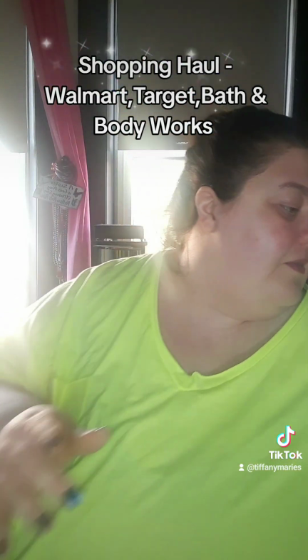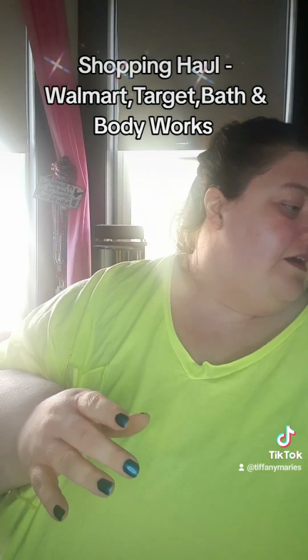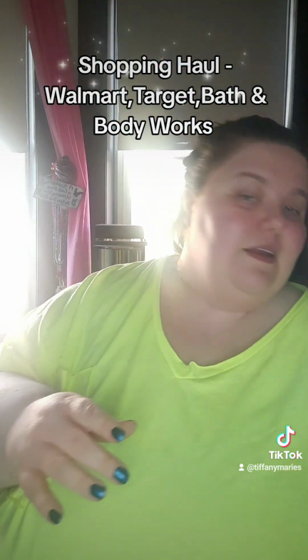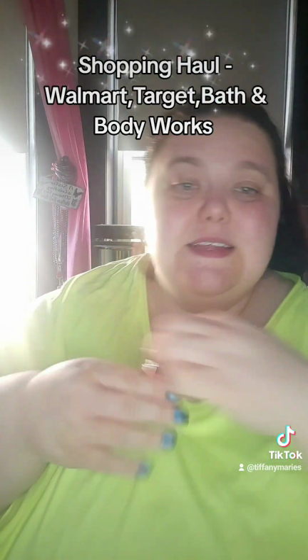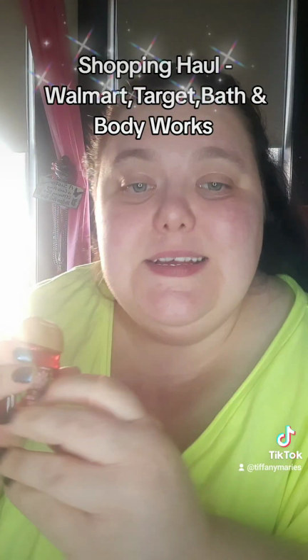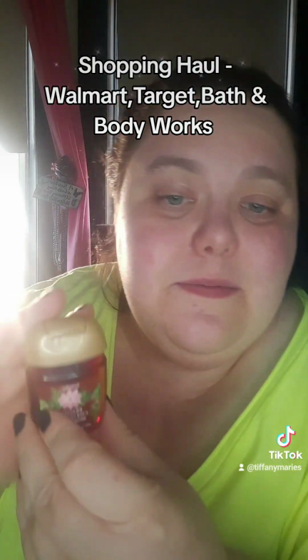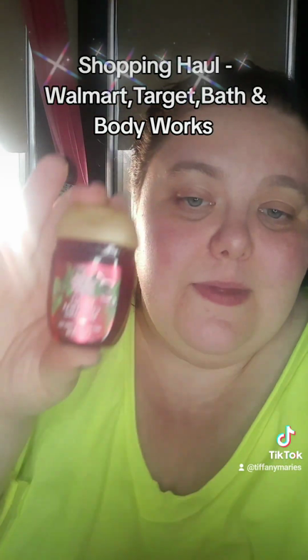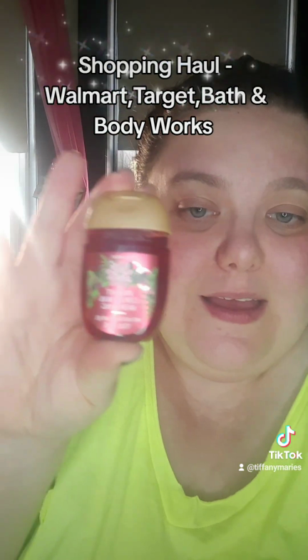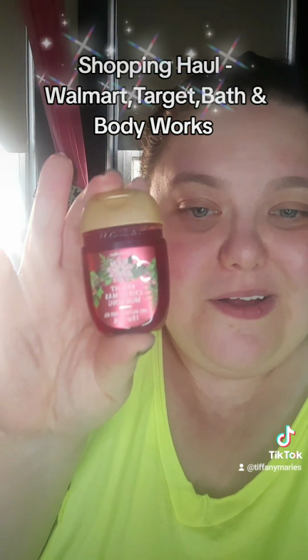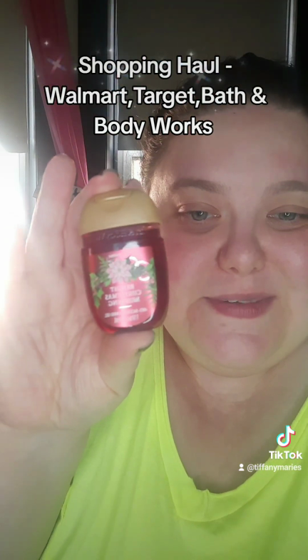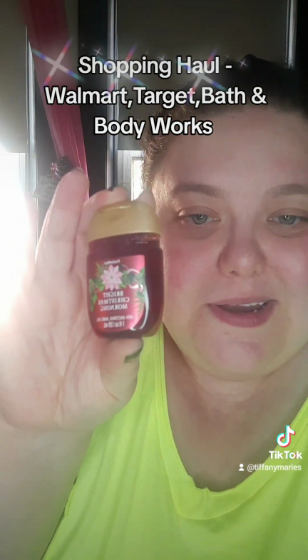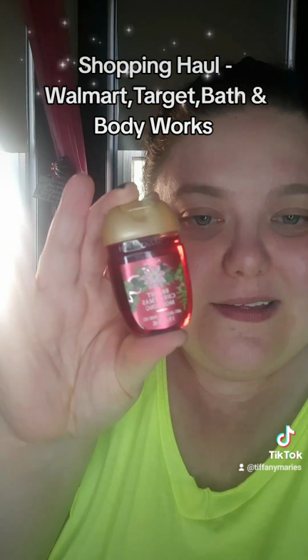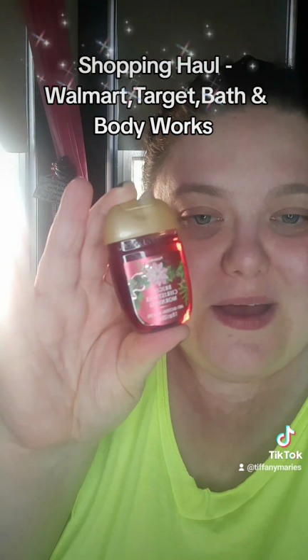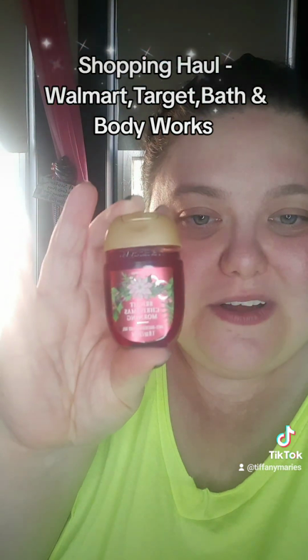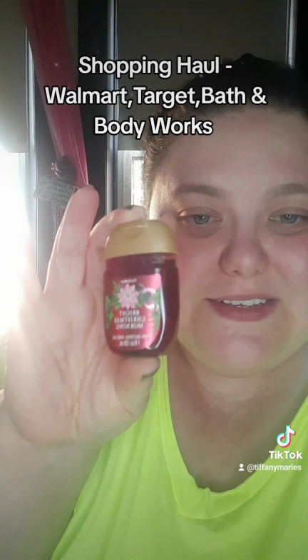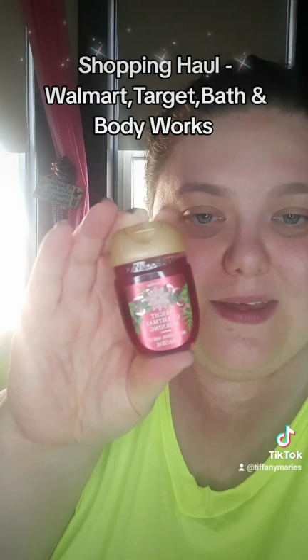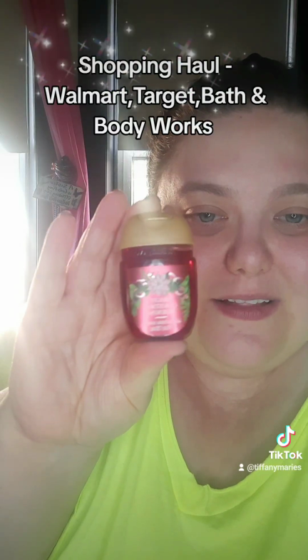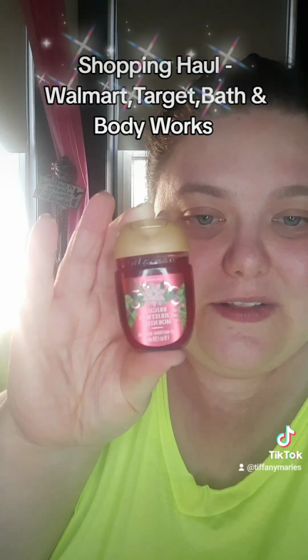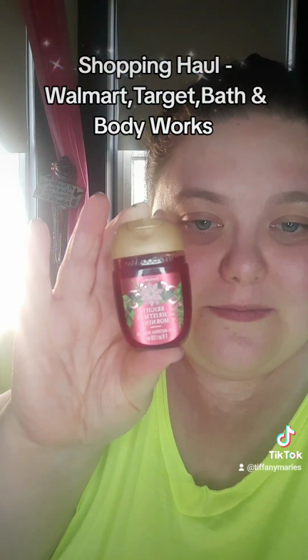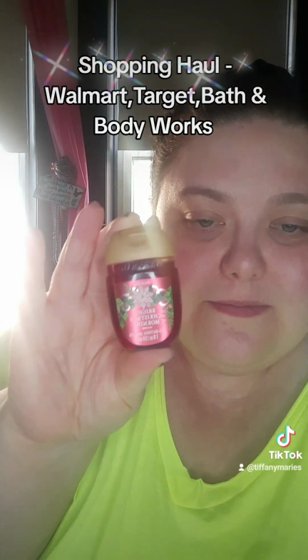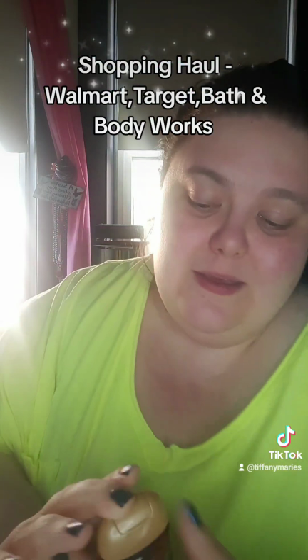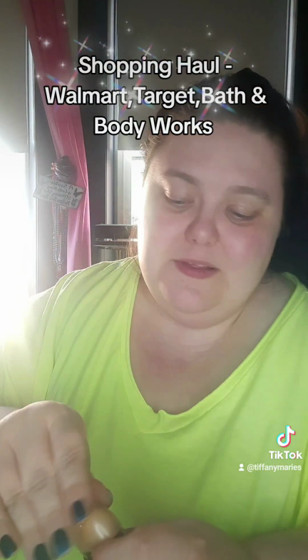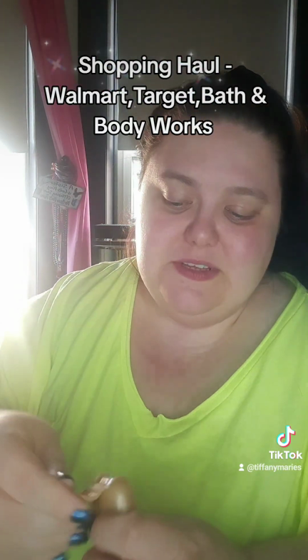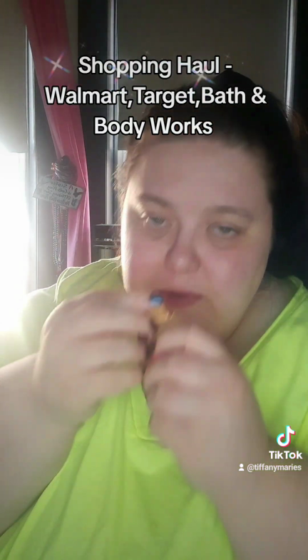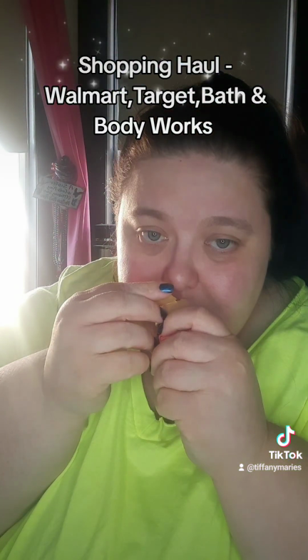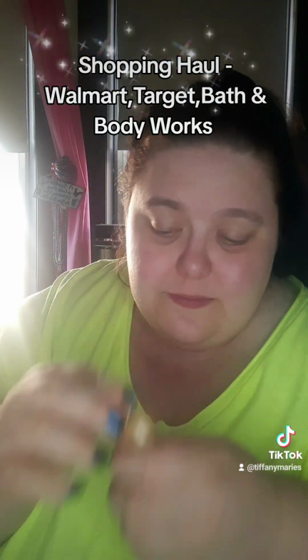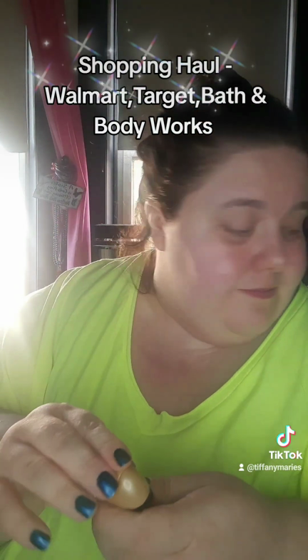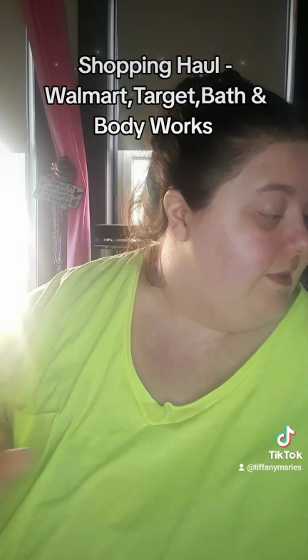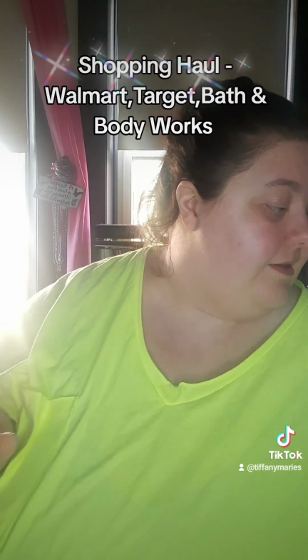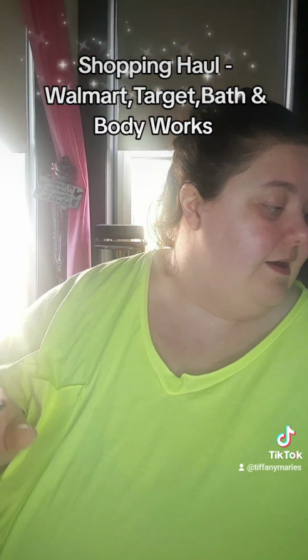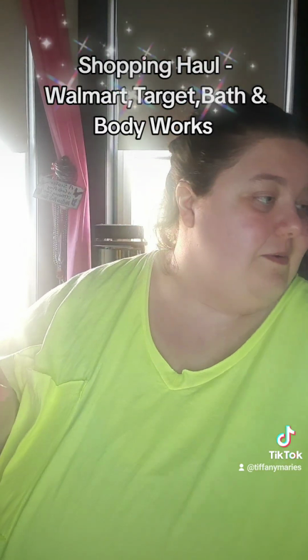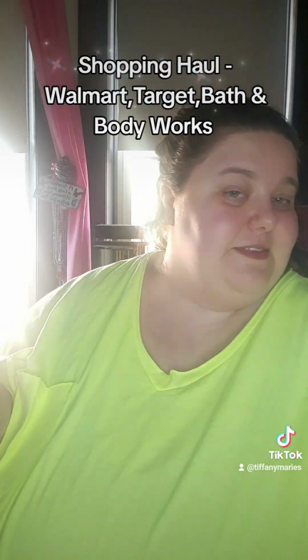And then I got a hand sanitizer in Bright Christmas Morning. Love the packaging on that, too. I love the color. And this smells incredible. Can't wait to use that.